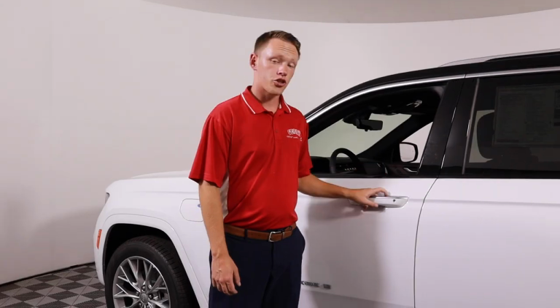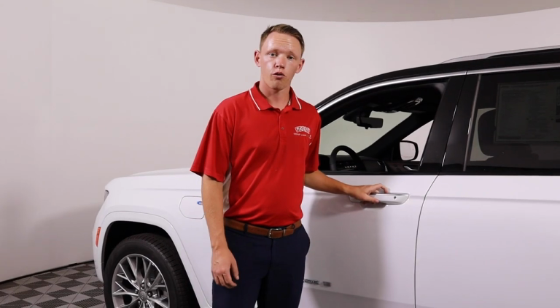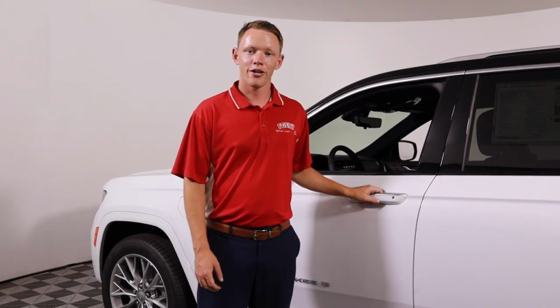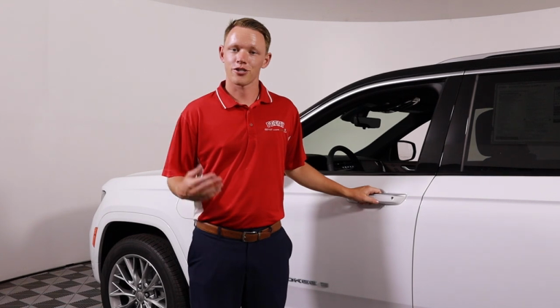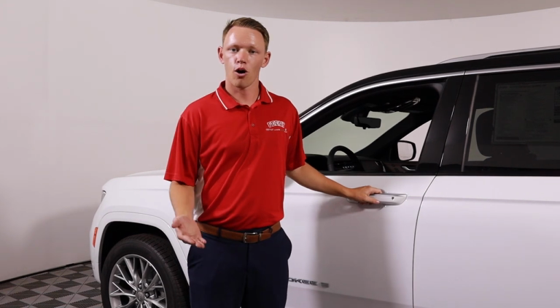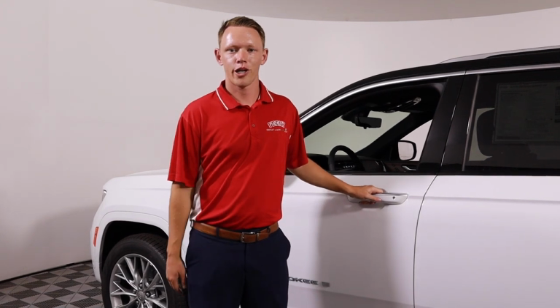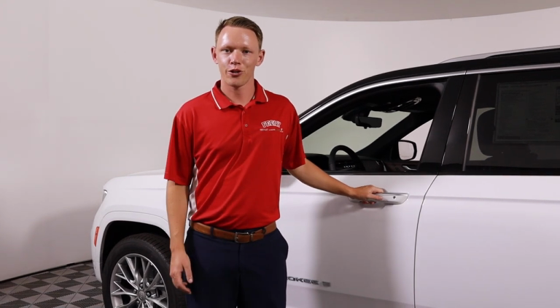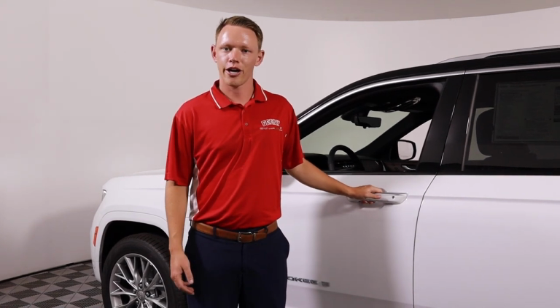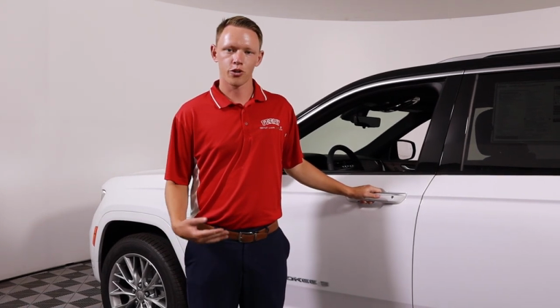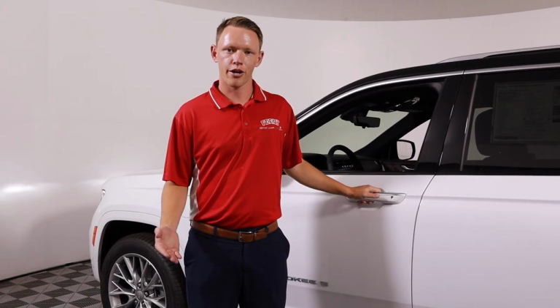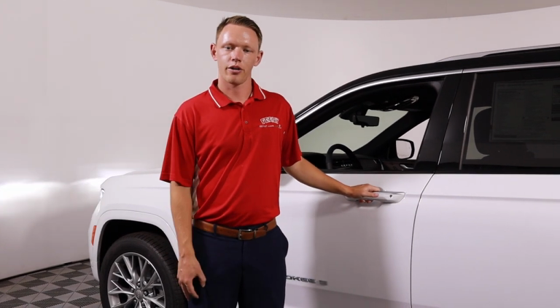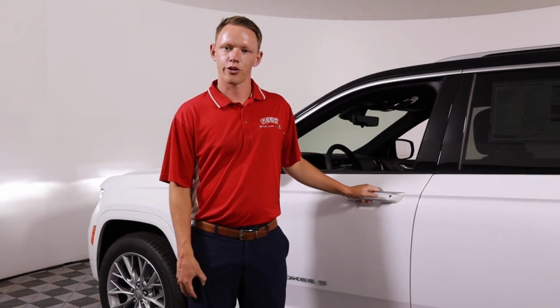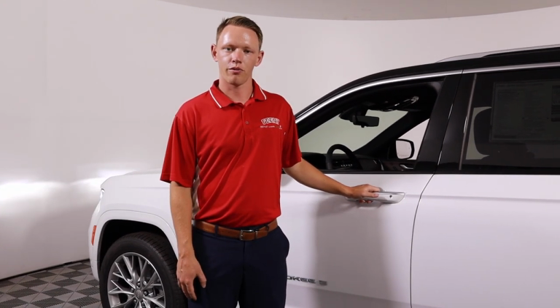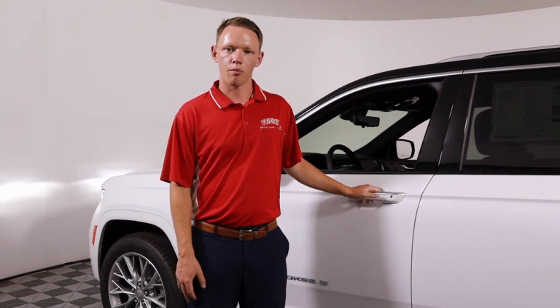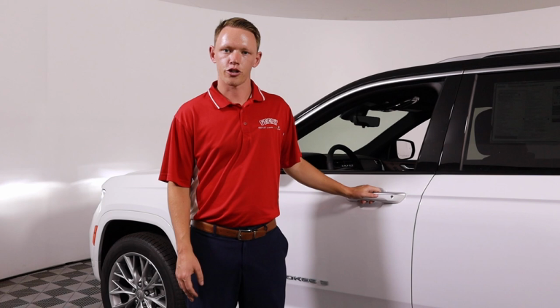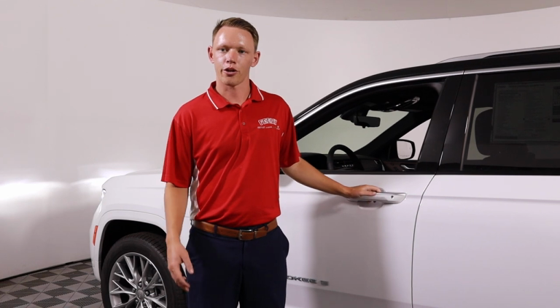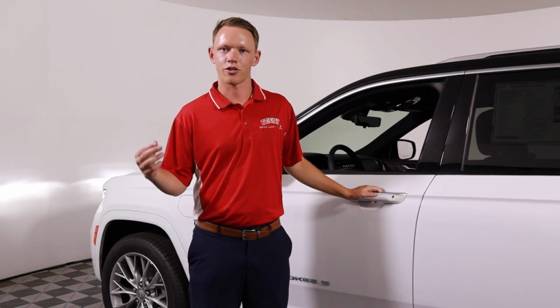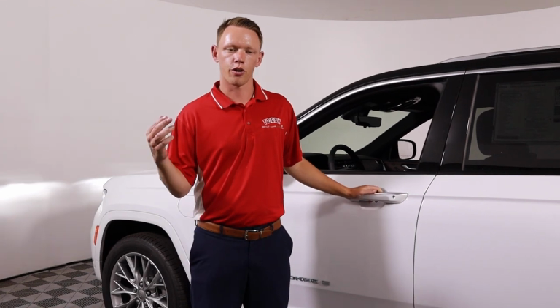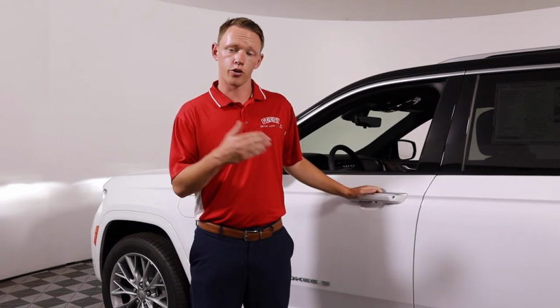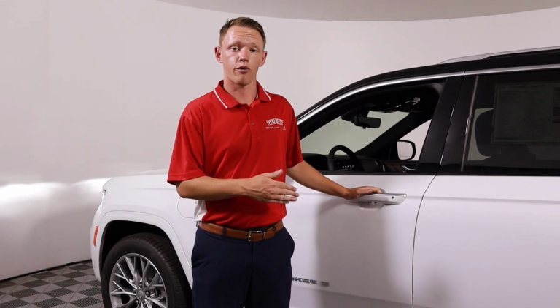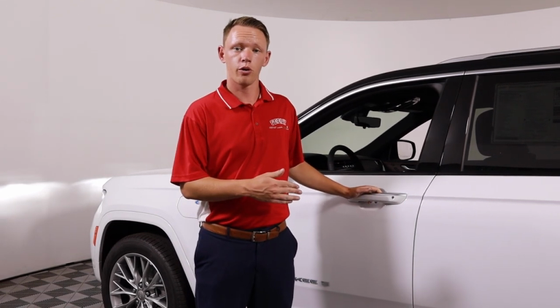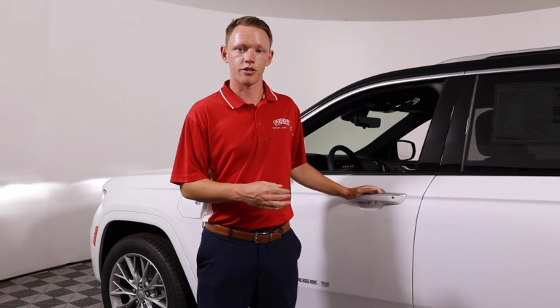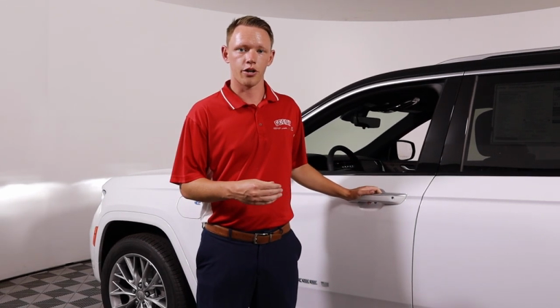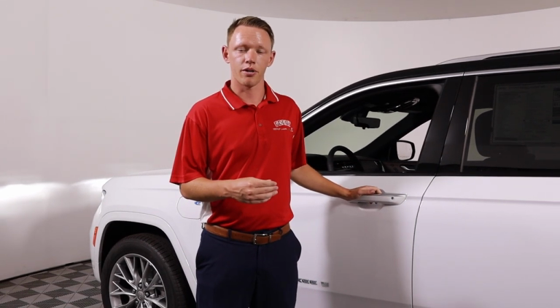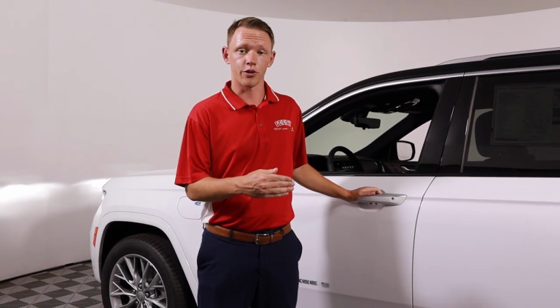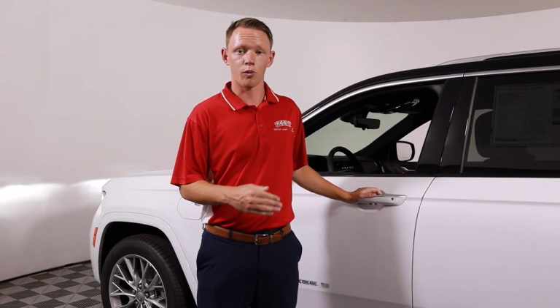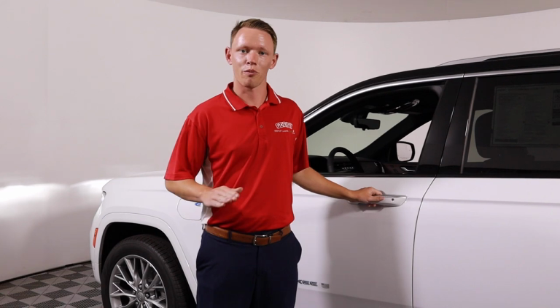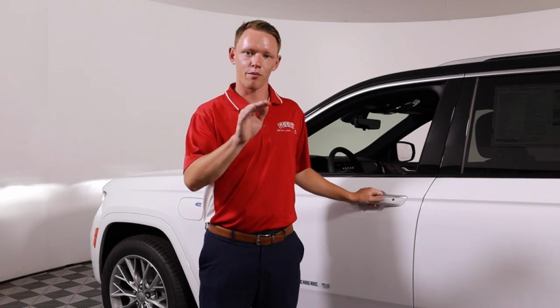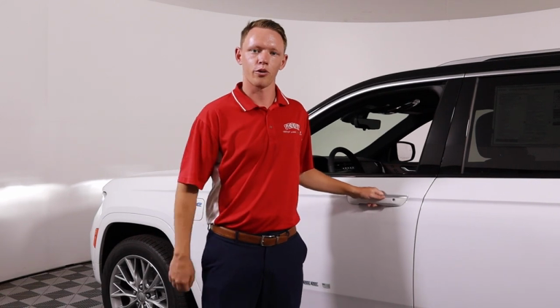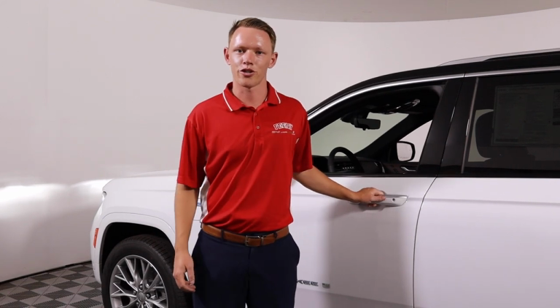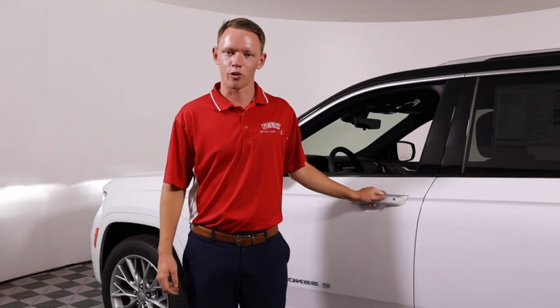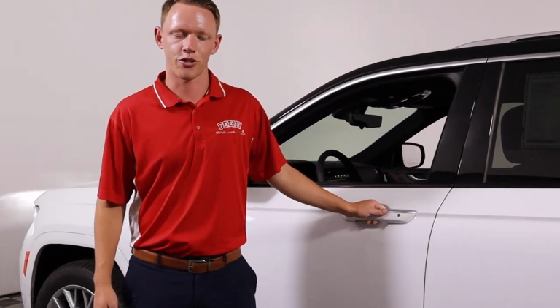The 4xe has the same off-road capability that the gas ones always have — actually maybe even a little bit better, because all the torque is instantly available, which makes climbing up hills and ridges a little bit easier.